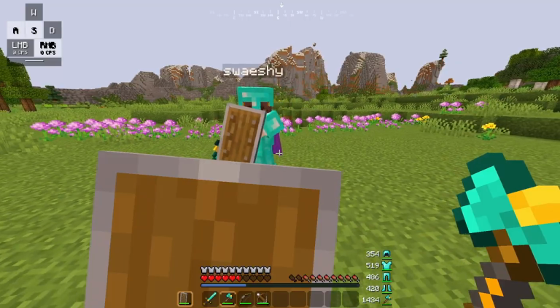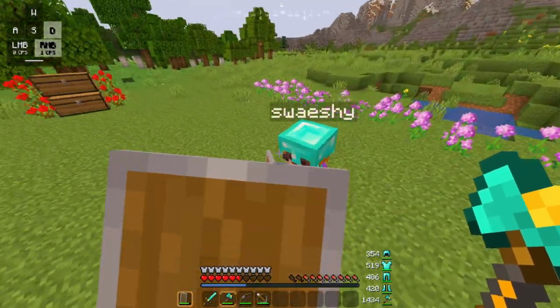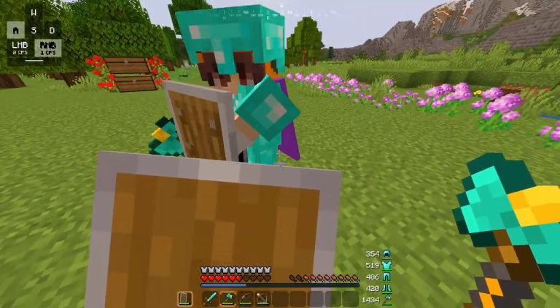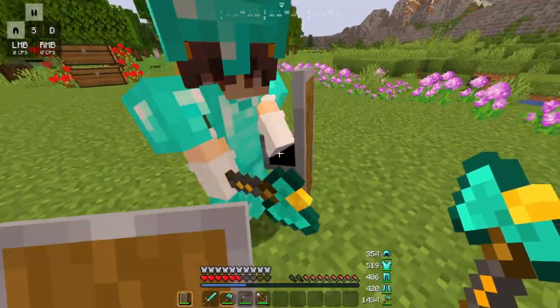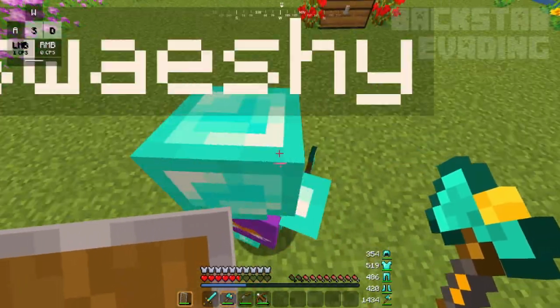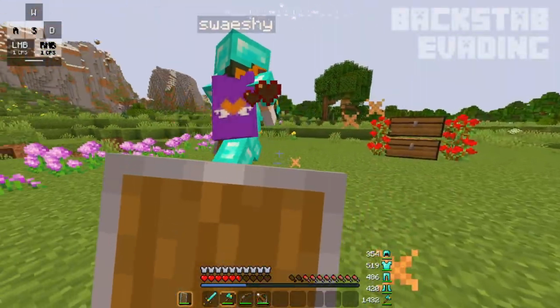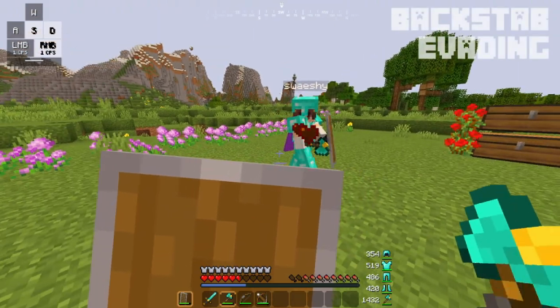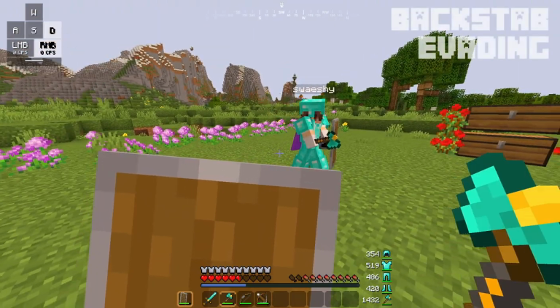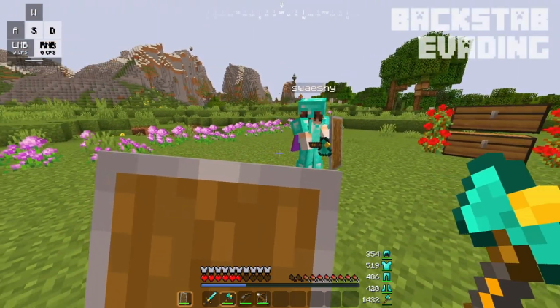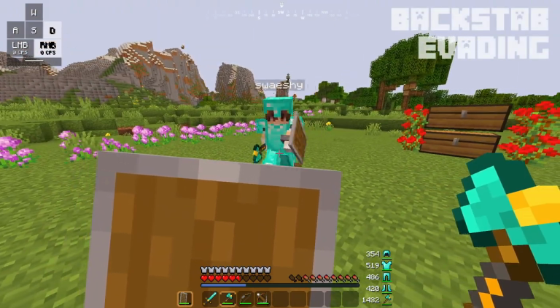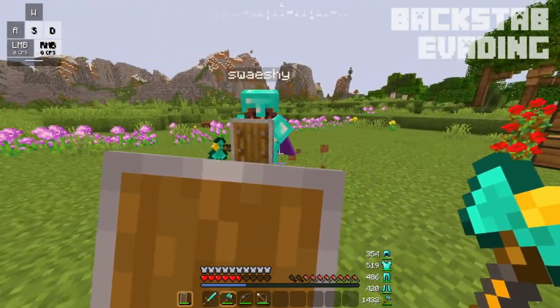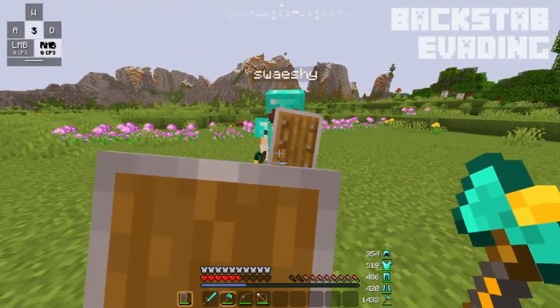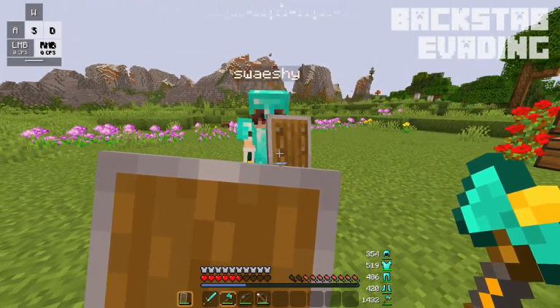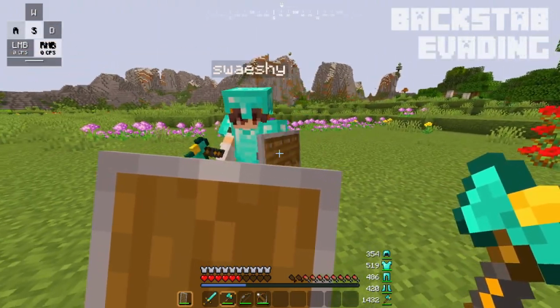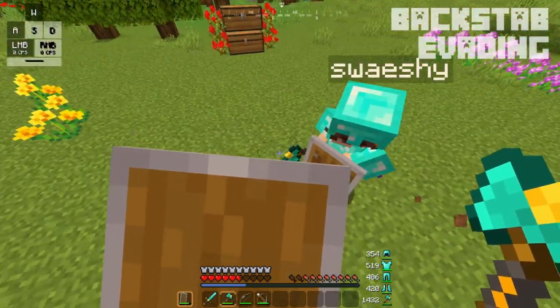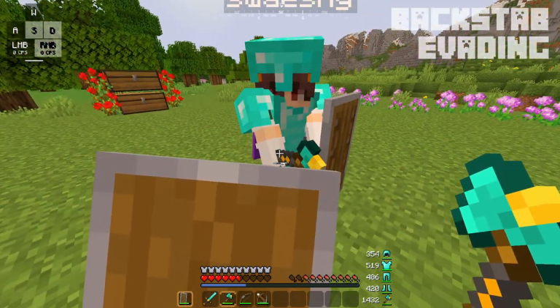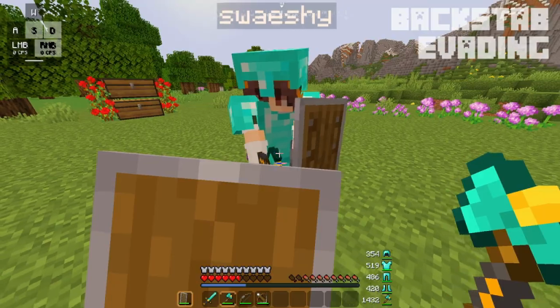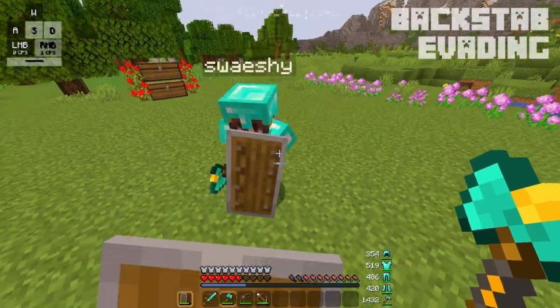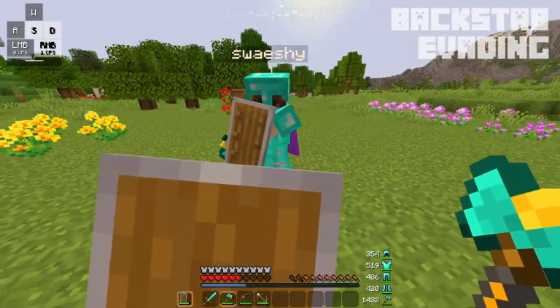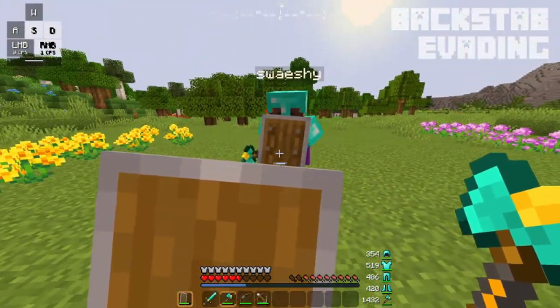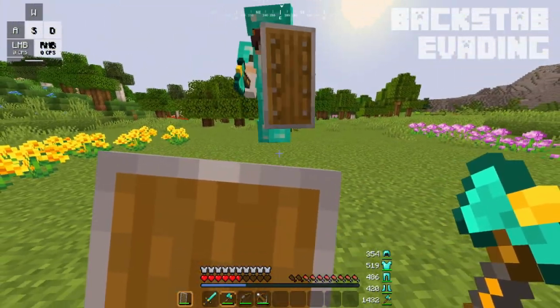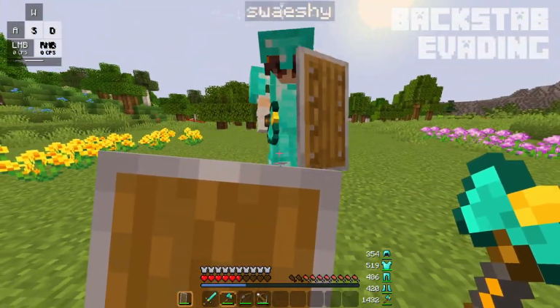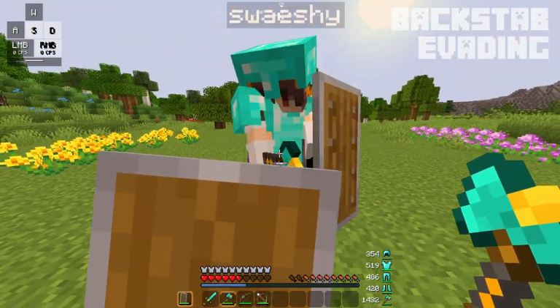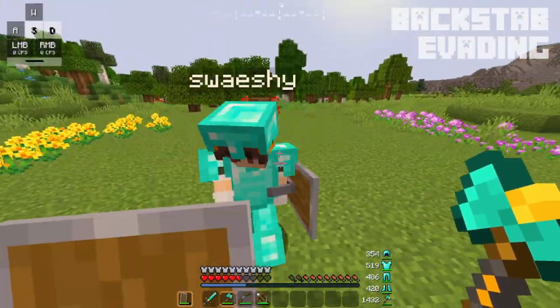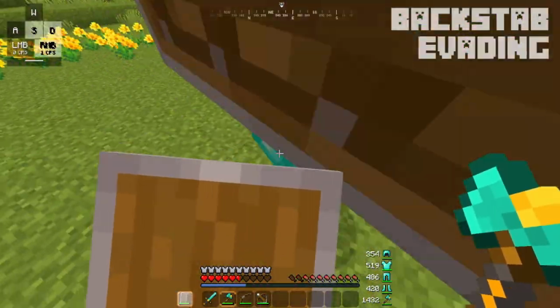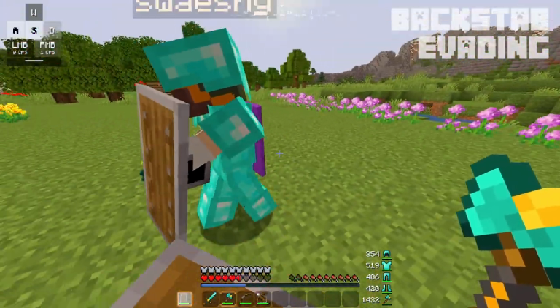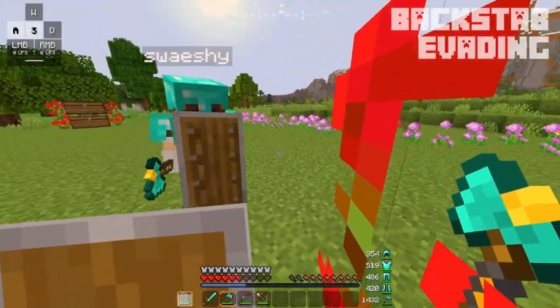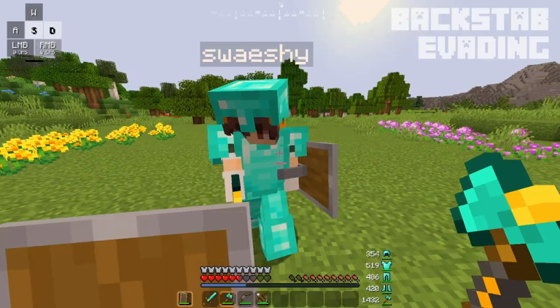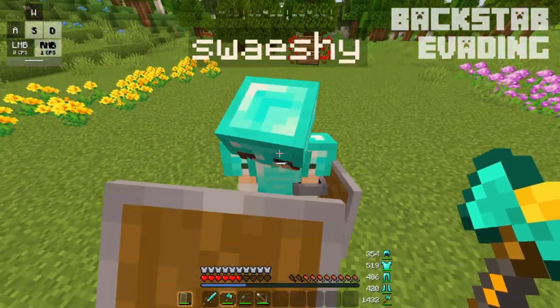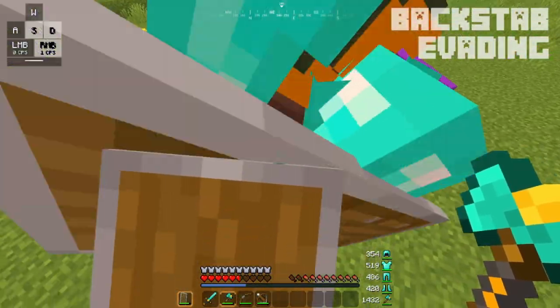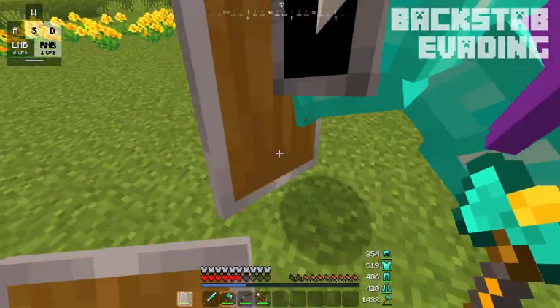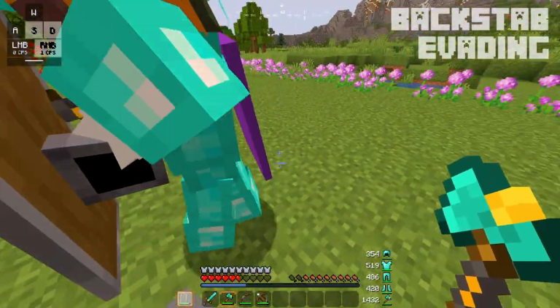Moving on to backstab evading — you need to remember that your enemy might also know how to backstab, so you need to be ready to counter if they do. There are ways you can make it harder for your enemy to backstab you. One way is to make sure that whenever you're shield dancing, you stay moving. Since you have to be precise to do a backstab, it'll be harder for them.